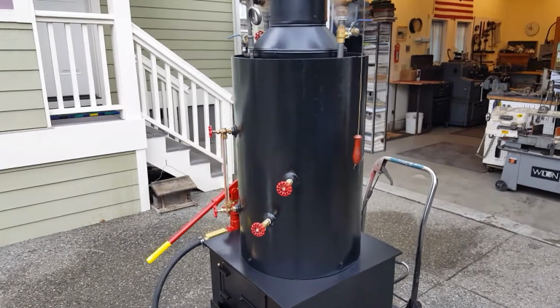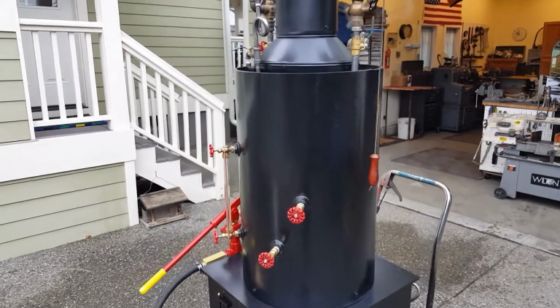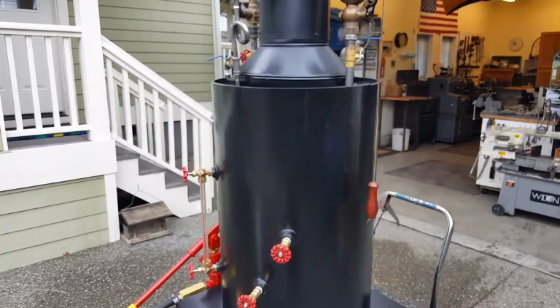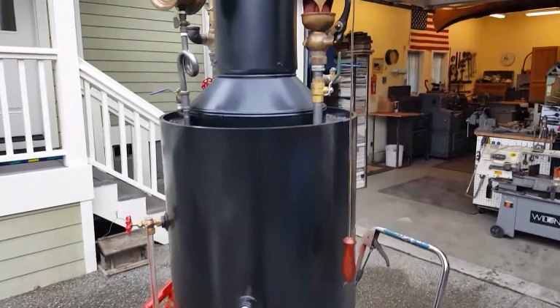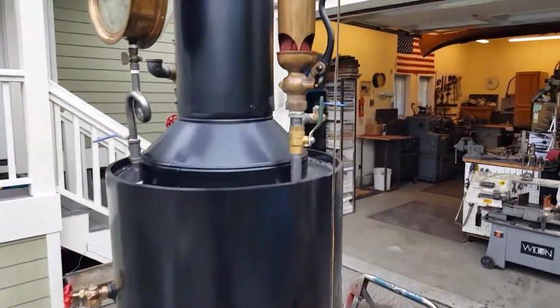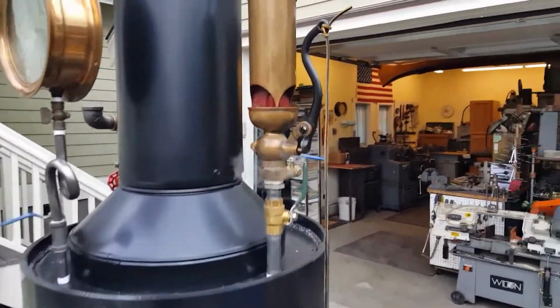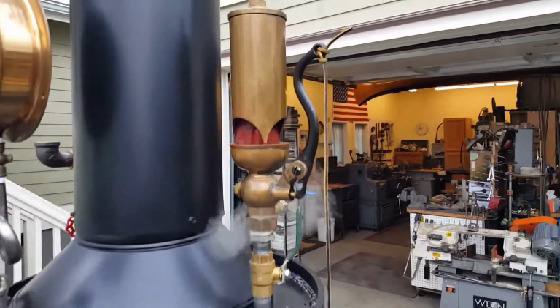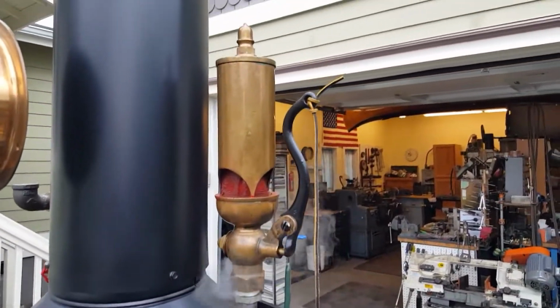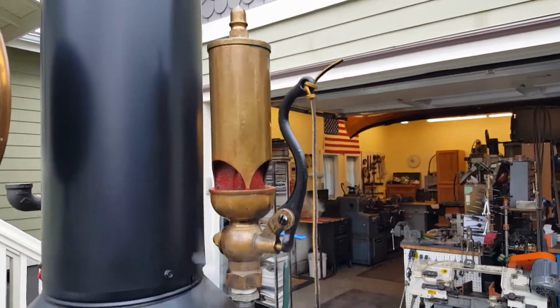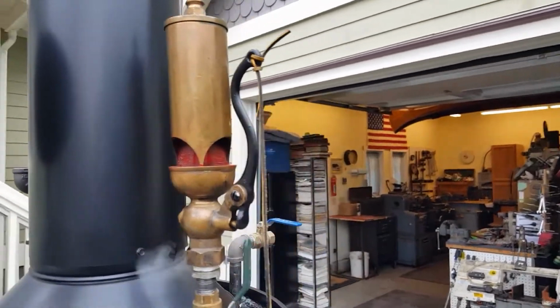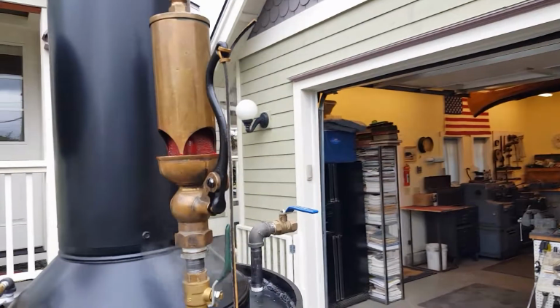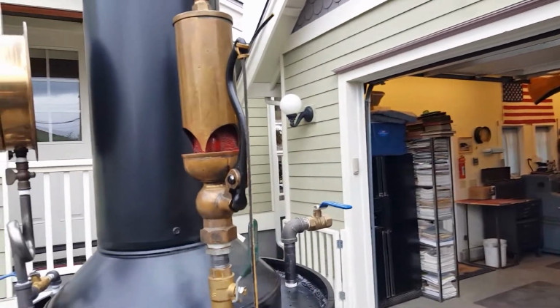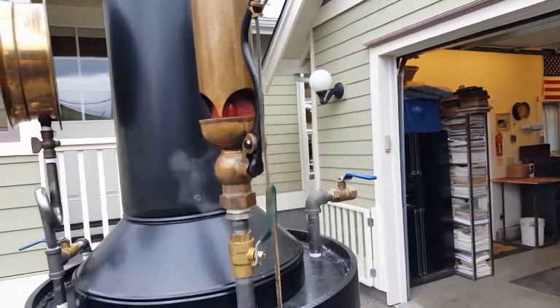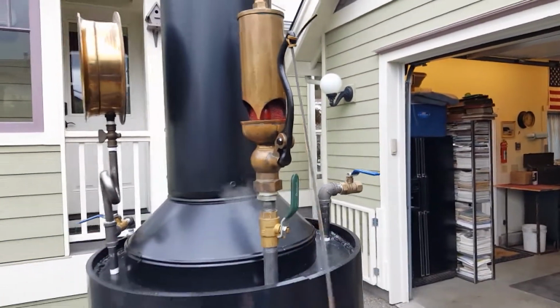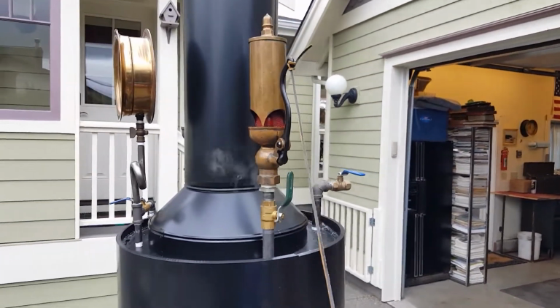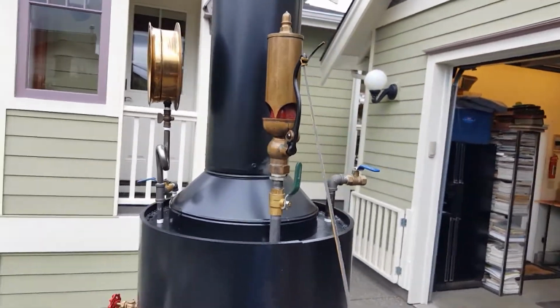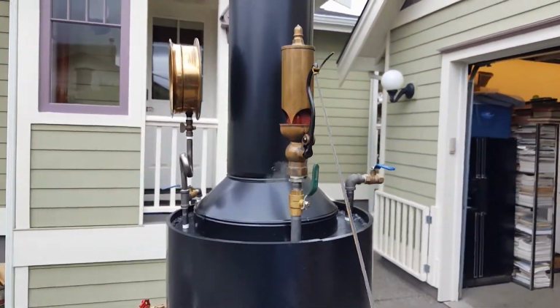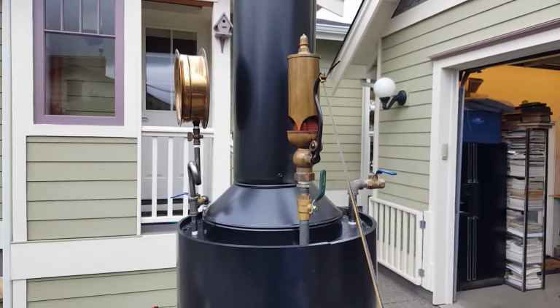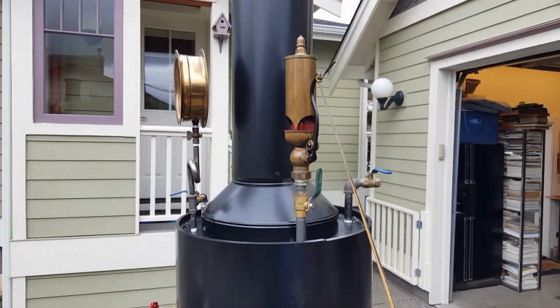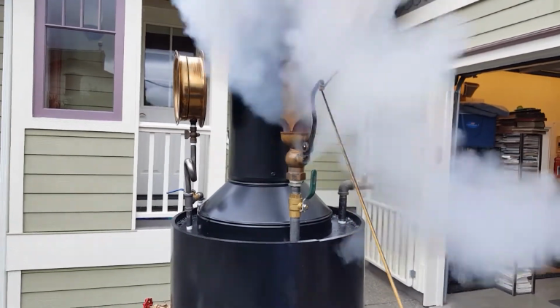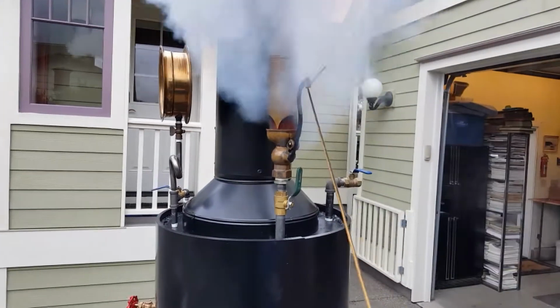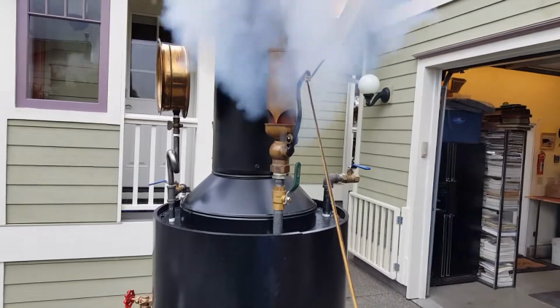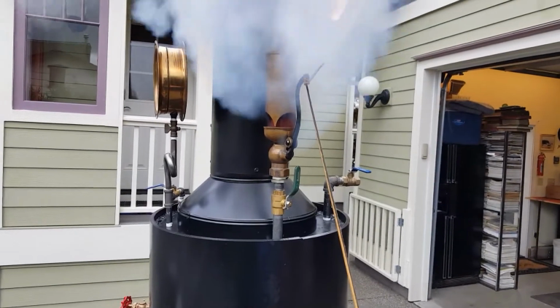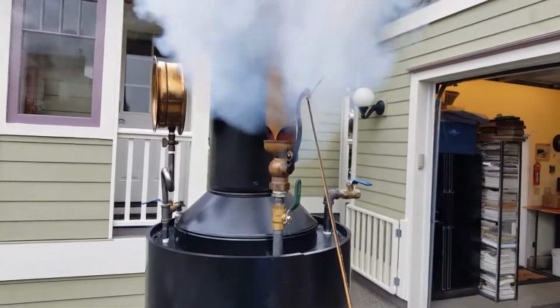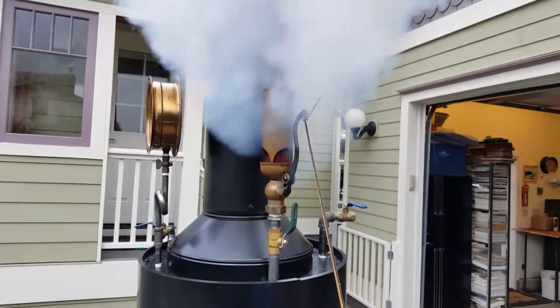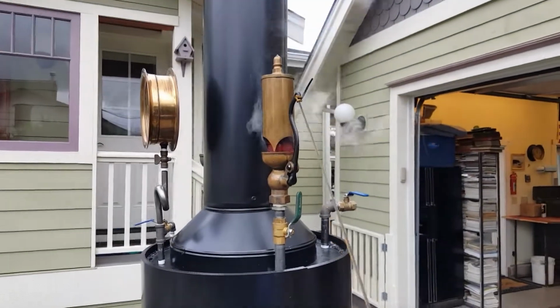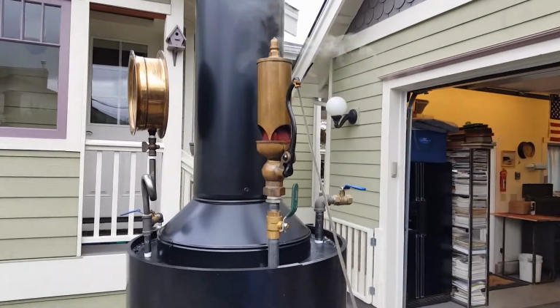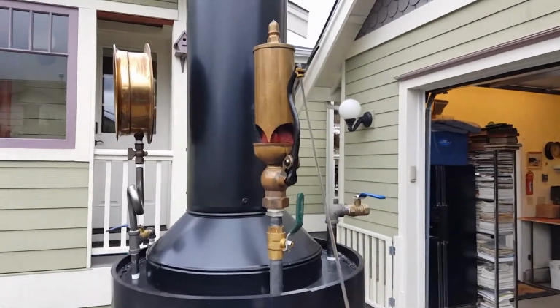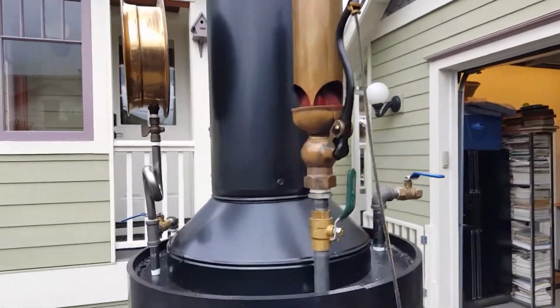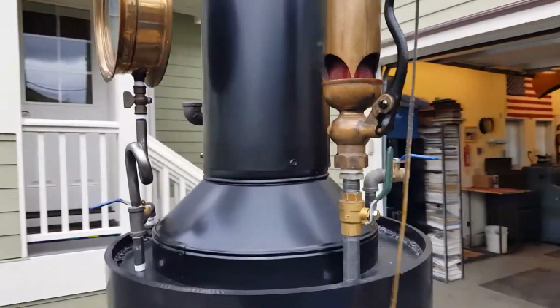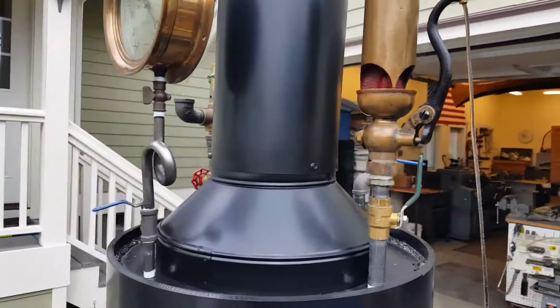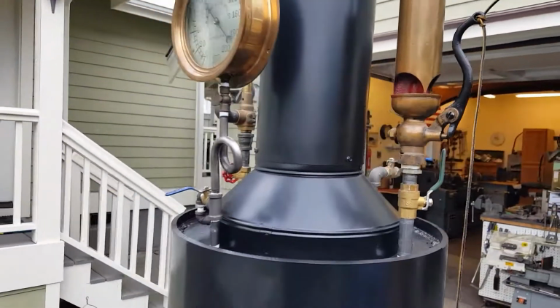It has a really nice whistle on it, which I'll blow for you. Tune down your volume — it's loud. Beautiful whistle.